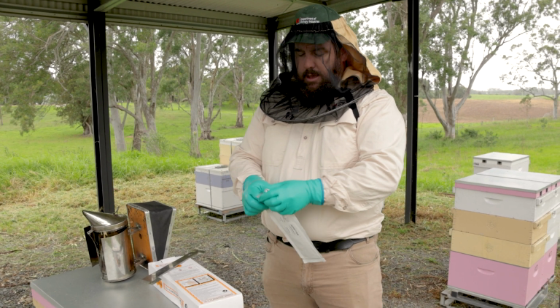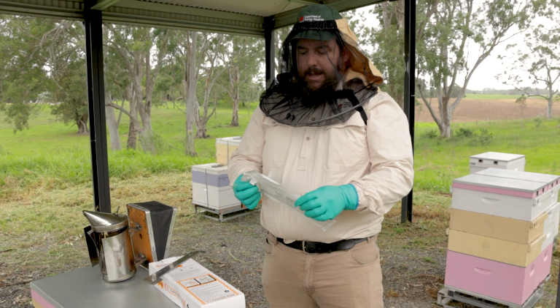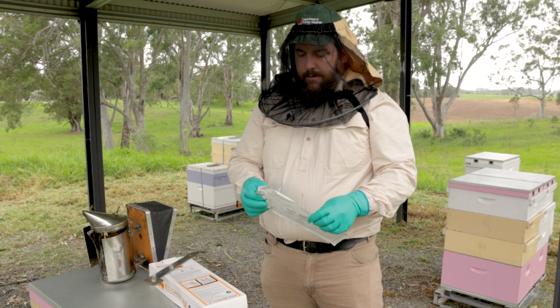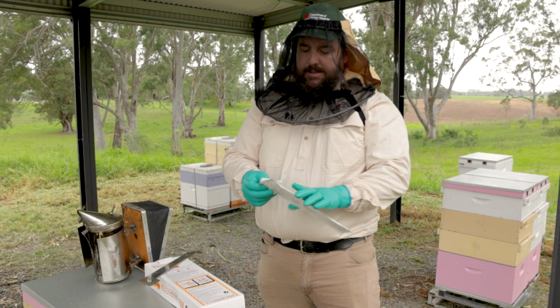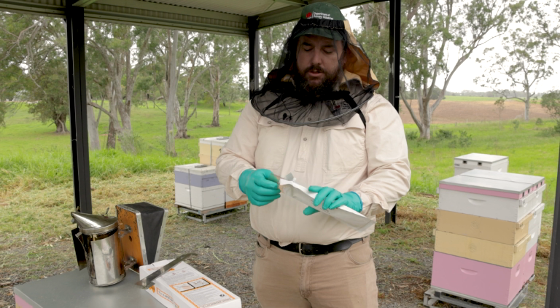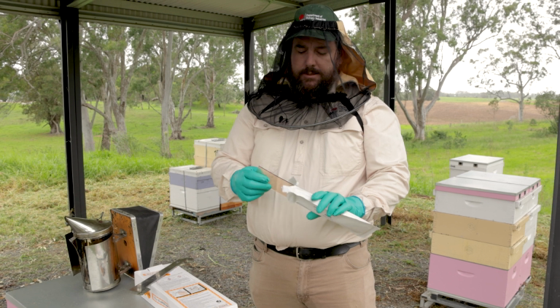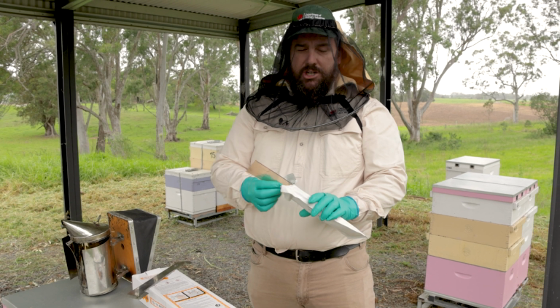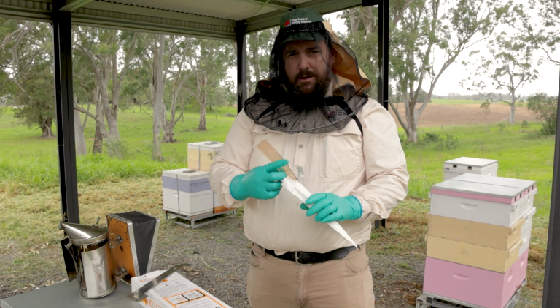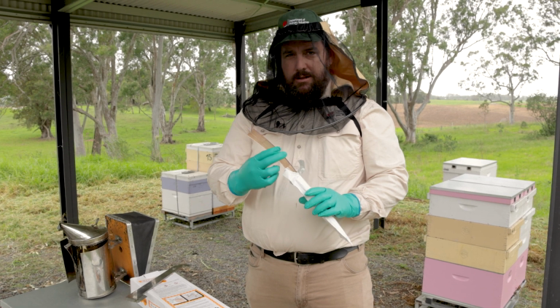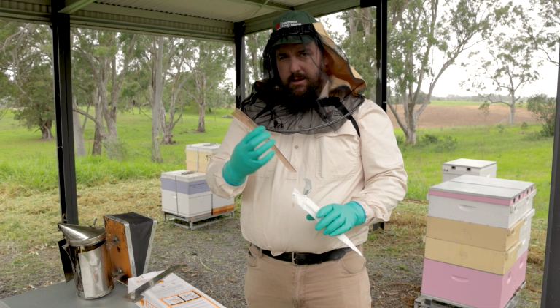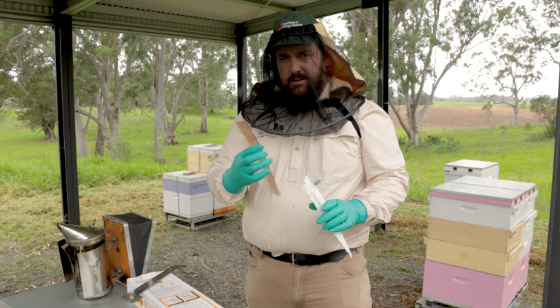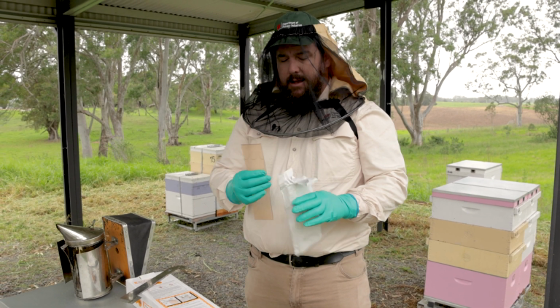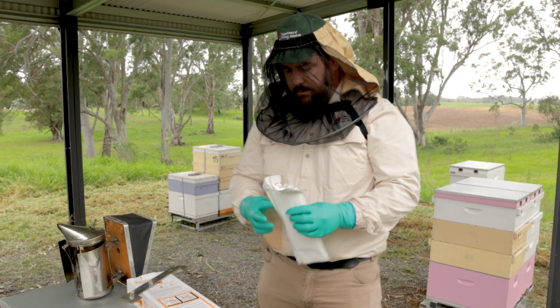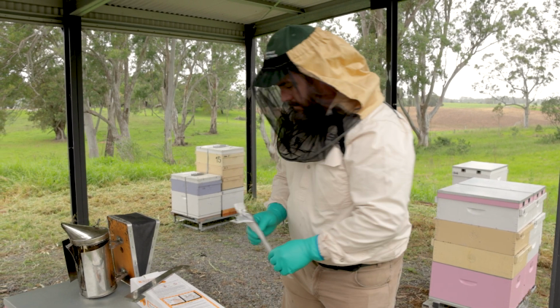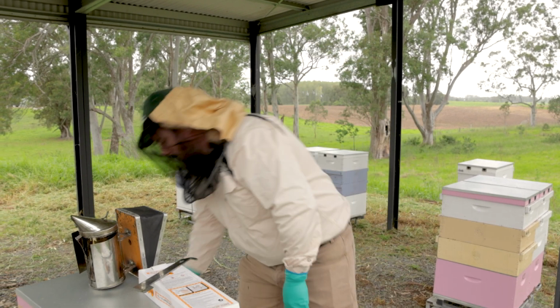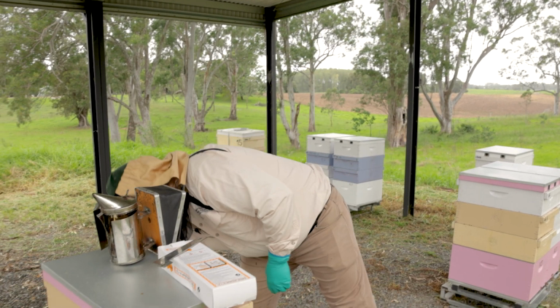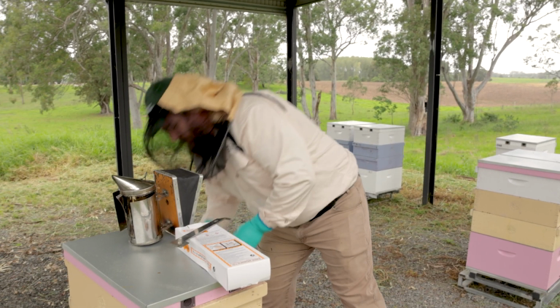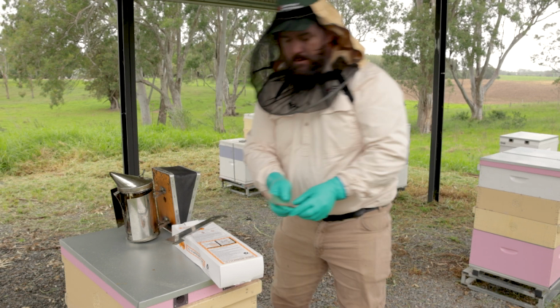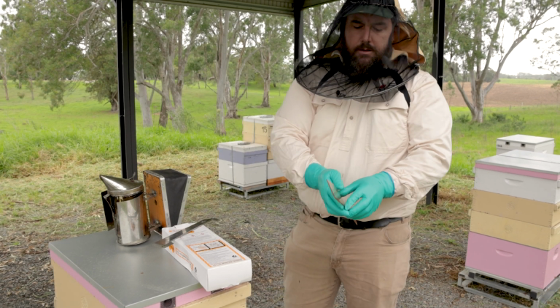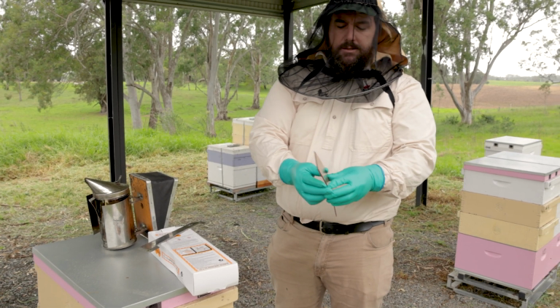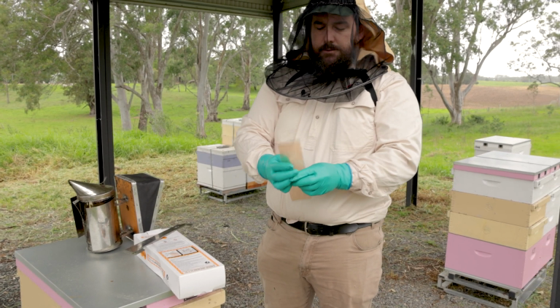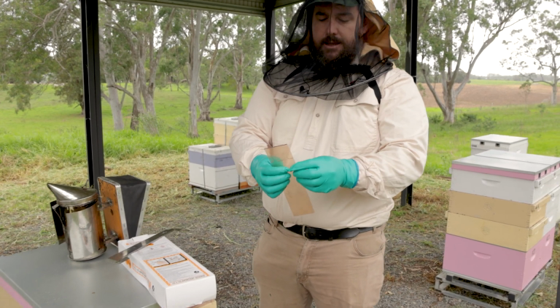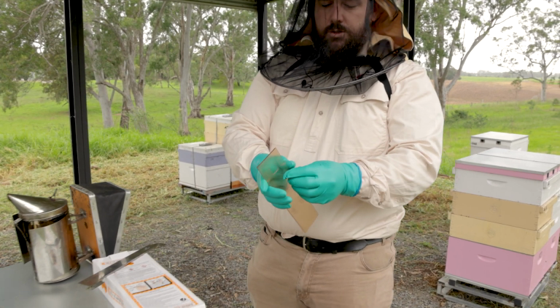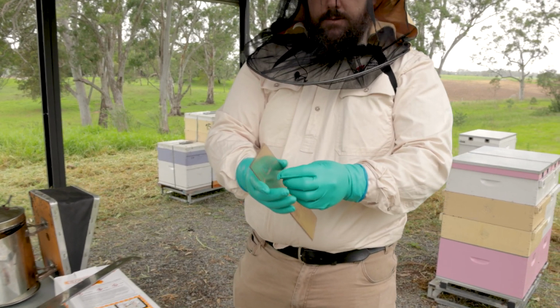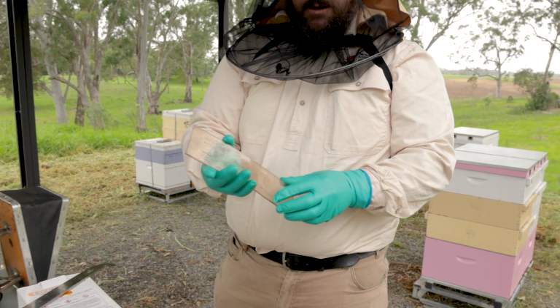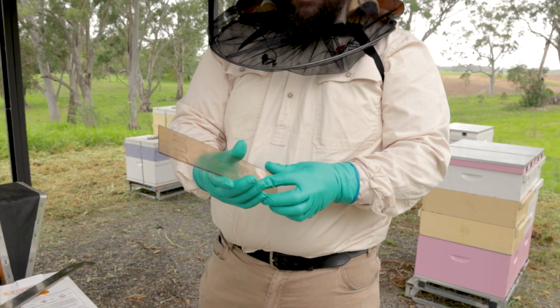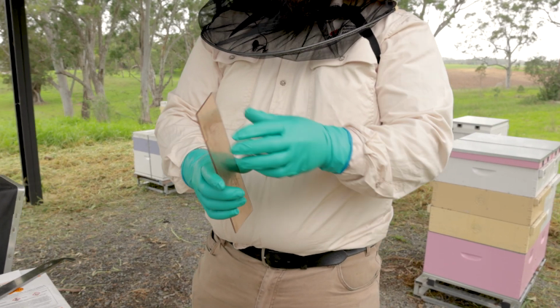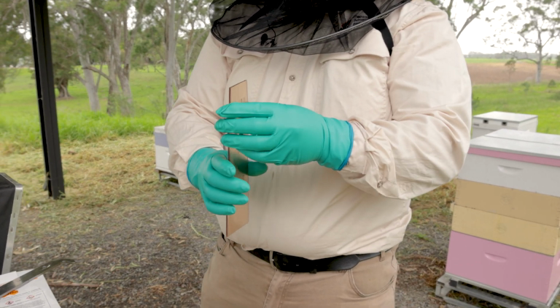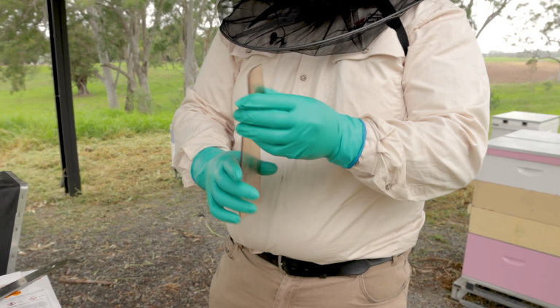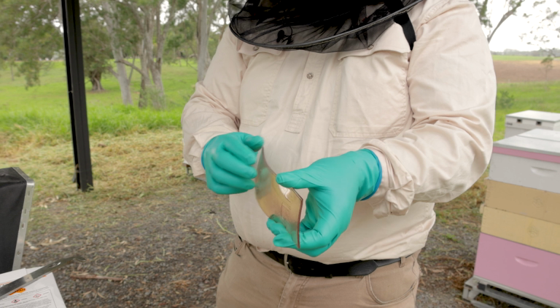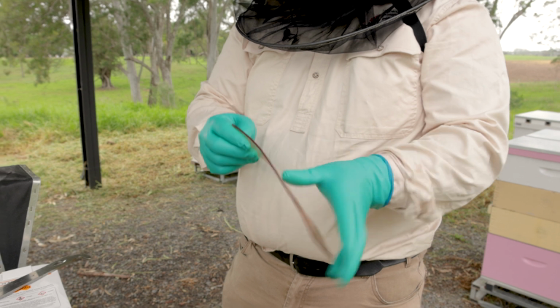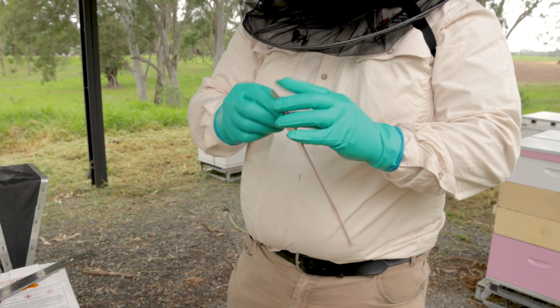Each packet of Apistan strips comes in a sheet of 10 to the pack. They're a translucent chemical strip that comes in a sheet that you need to separate, which can be difficult.